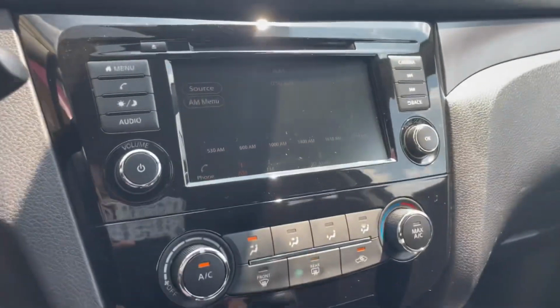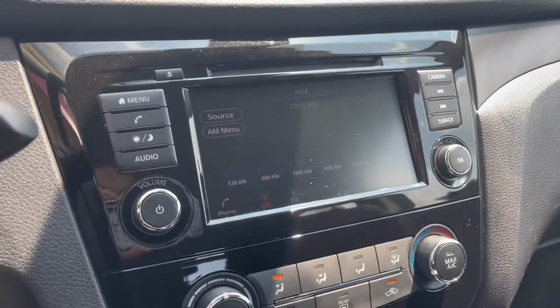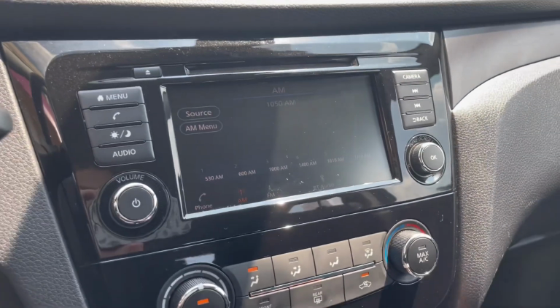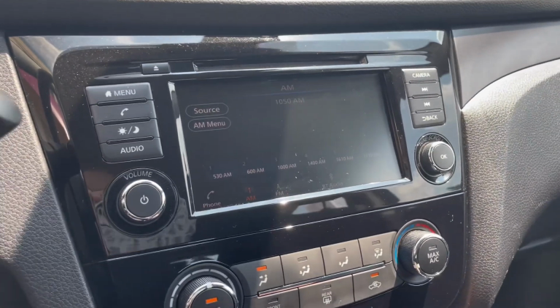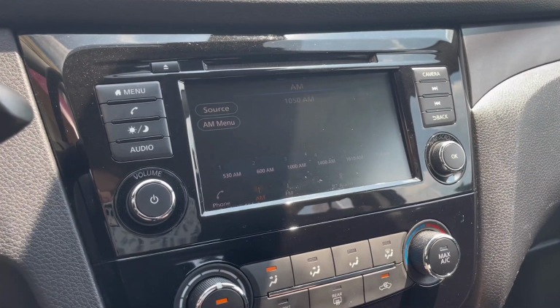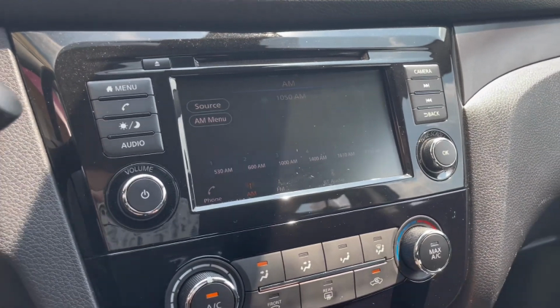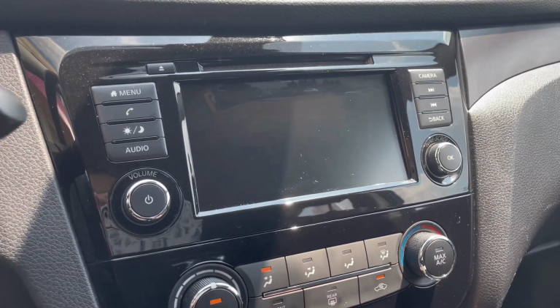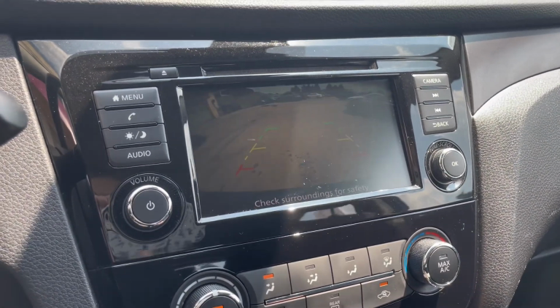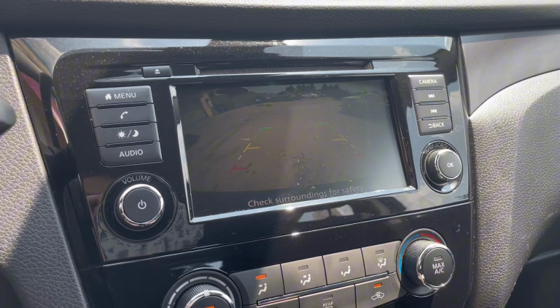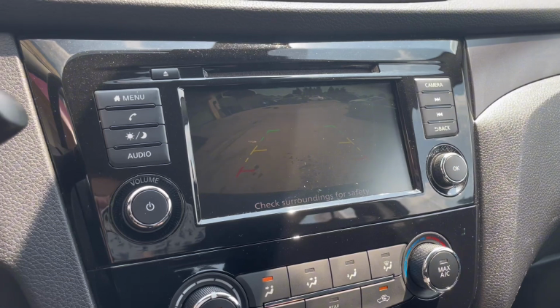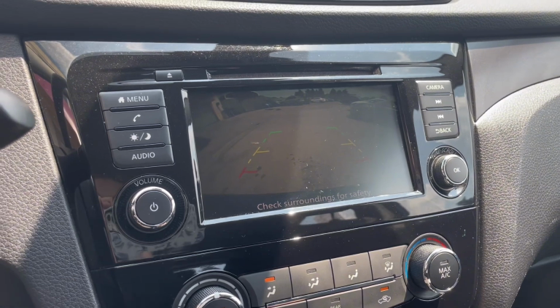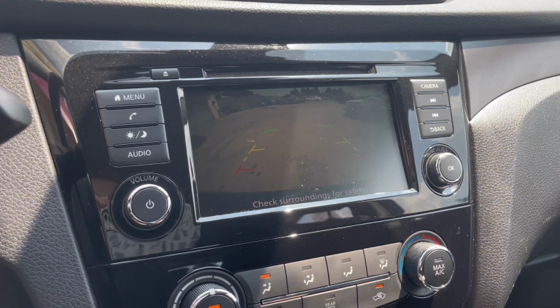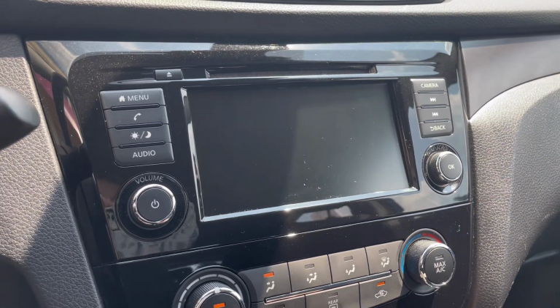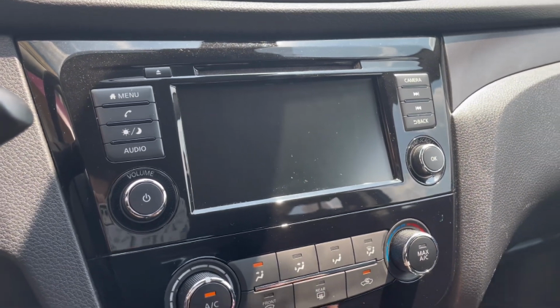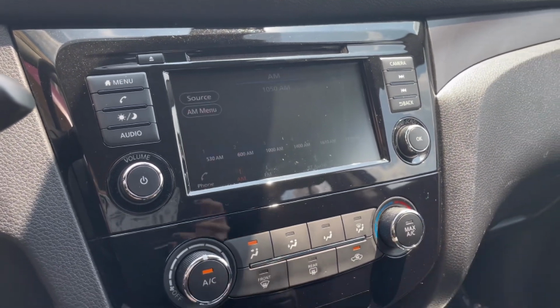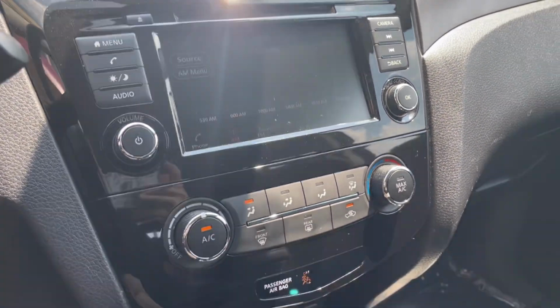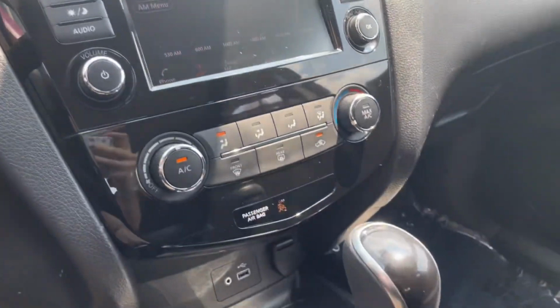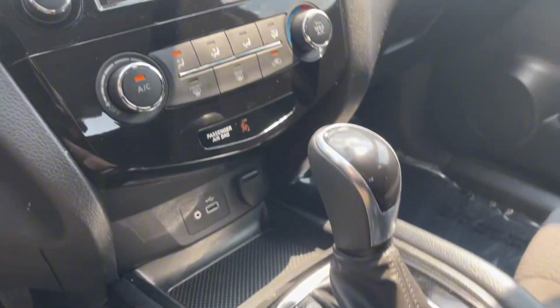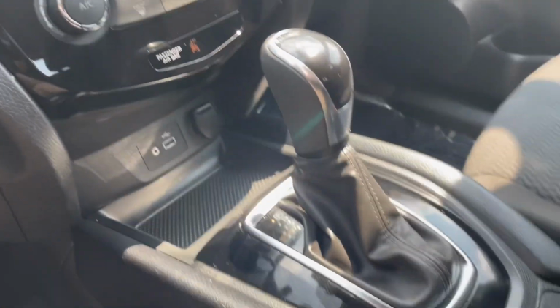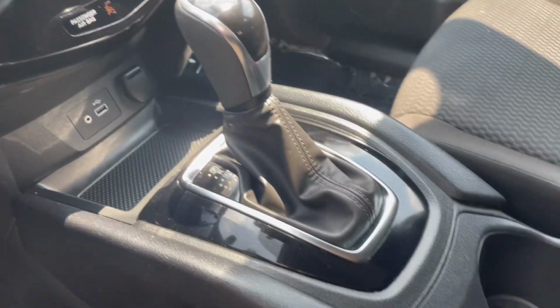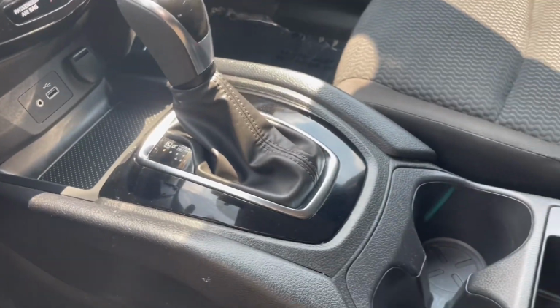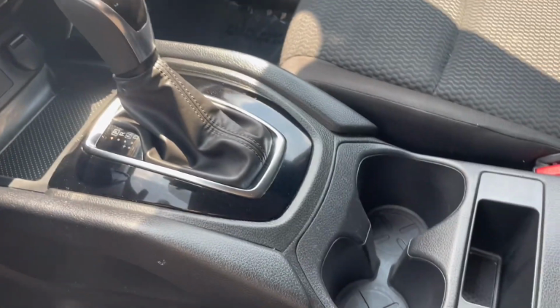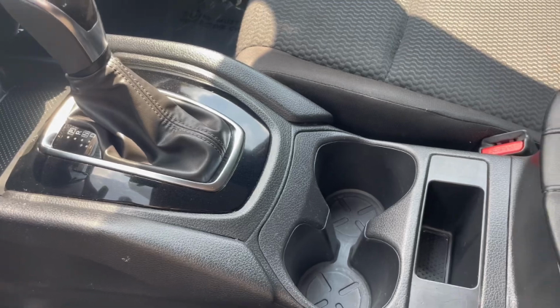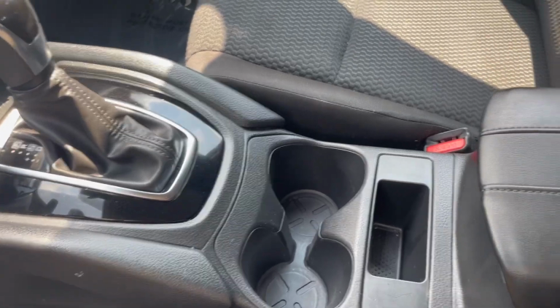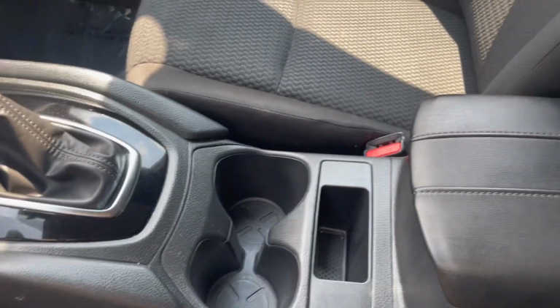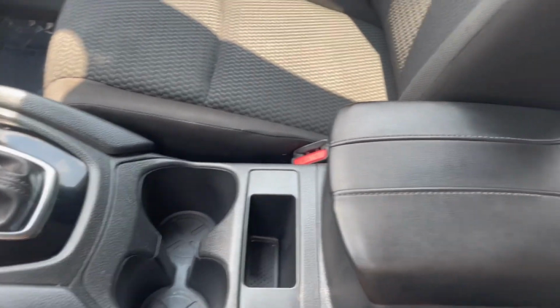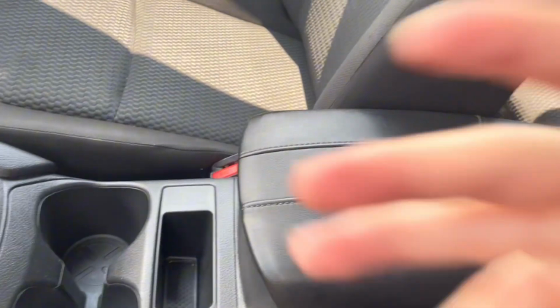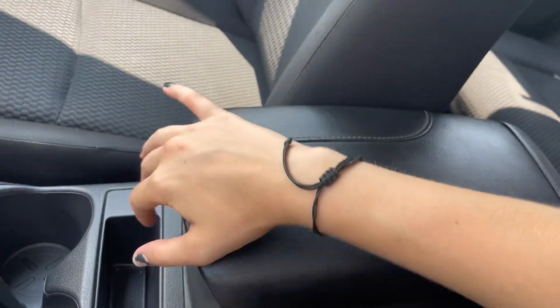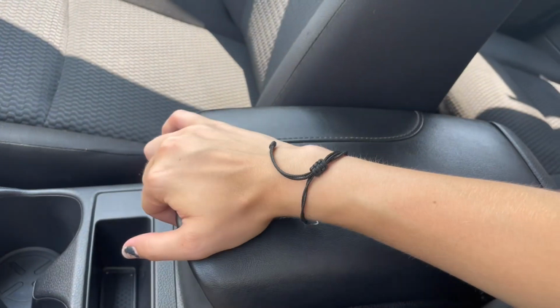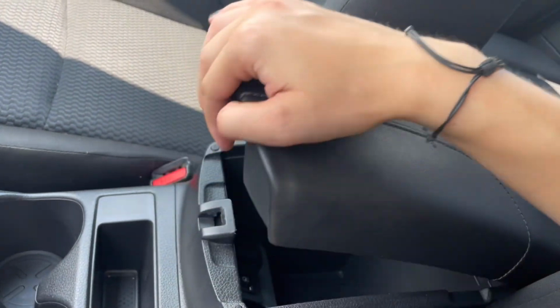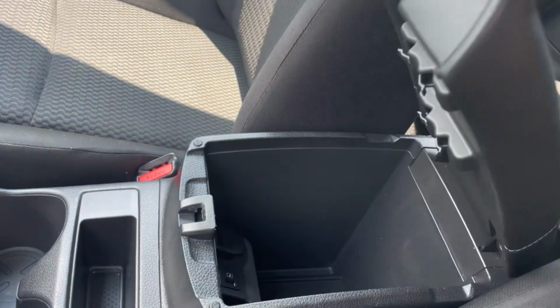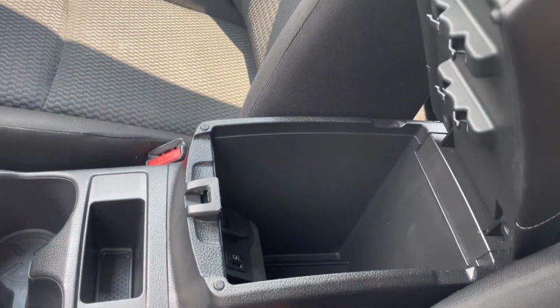With this Rogue comes a backup camera that has an amazing quality. In the center console area you have cupholders as well as a storage compartment with more charging ports.